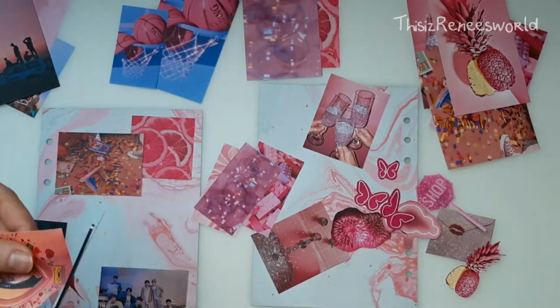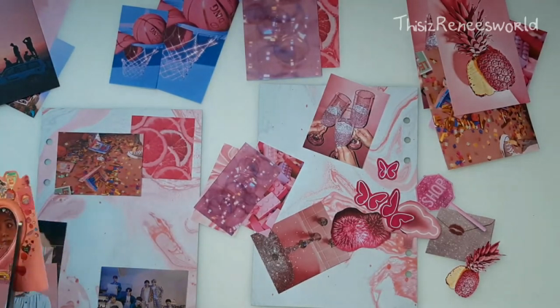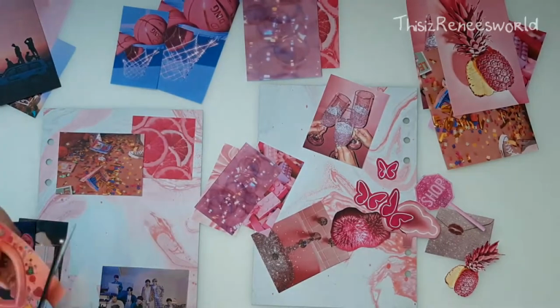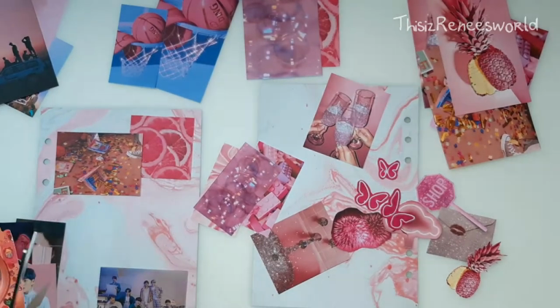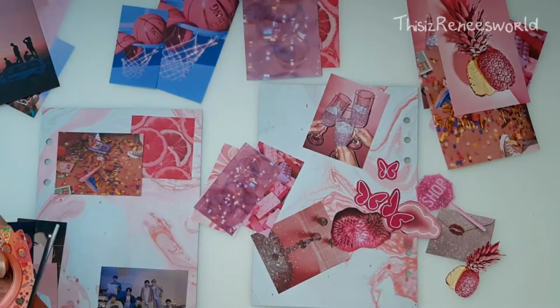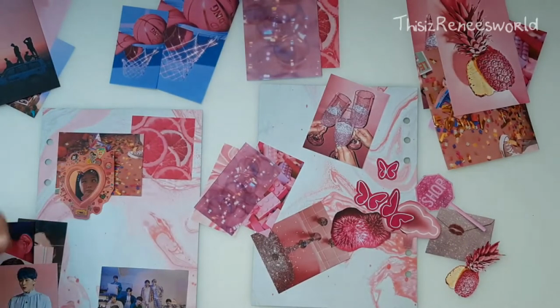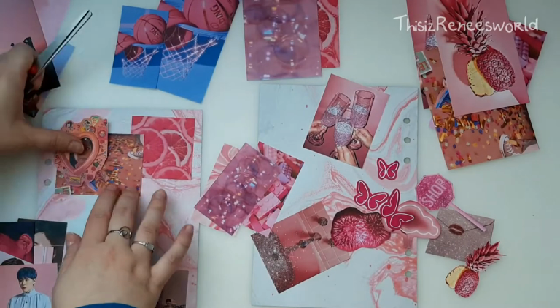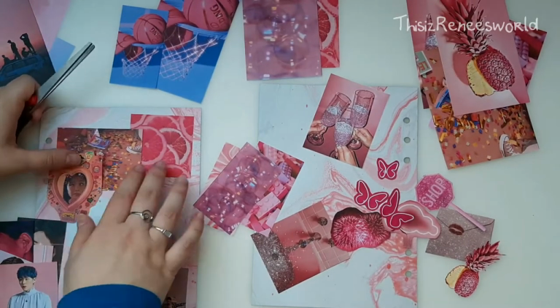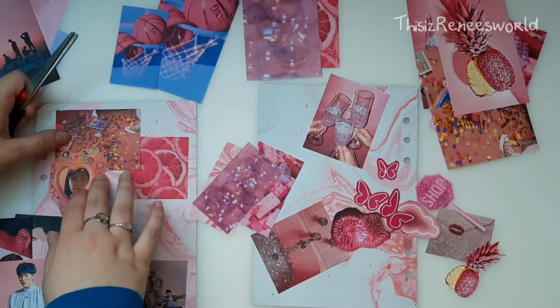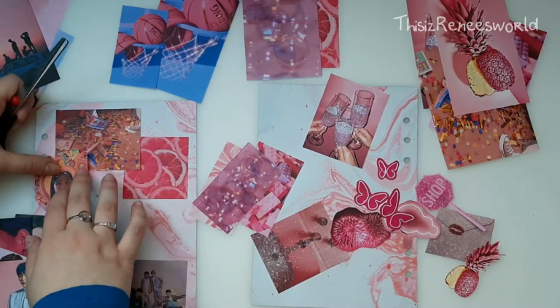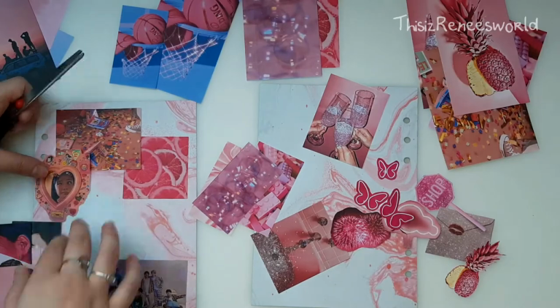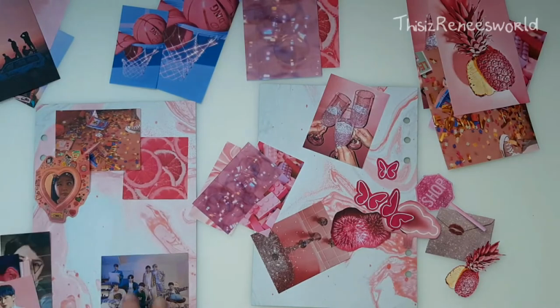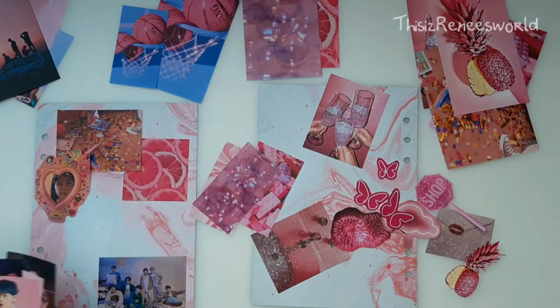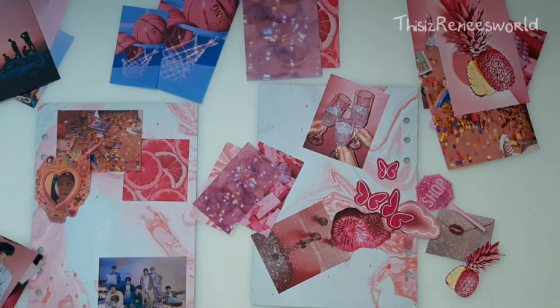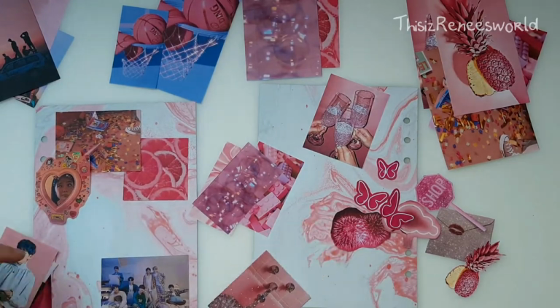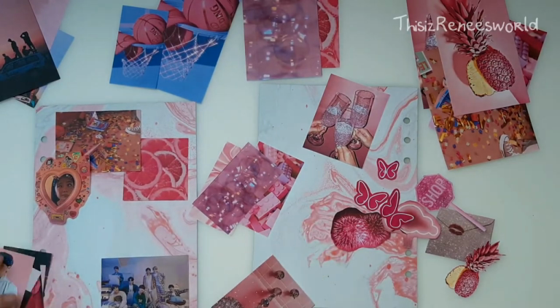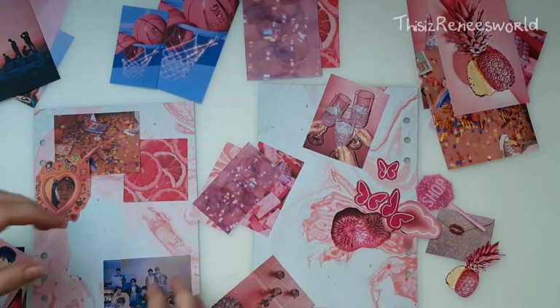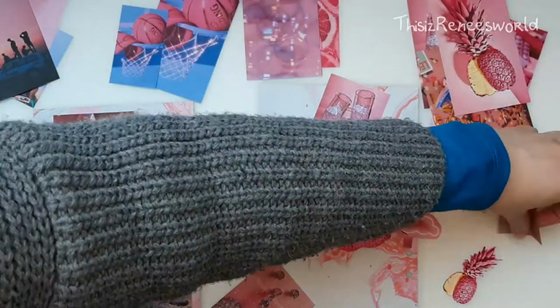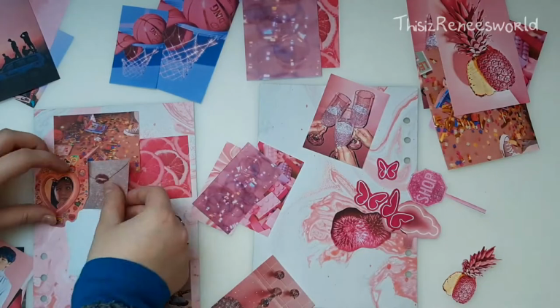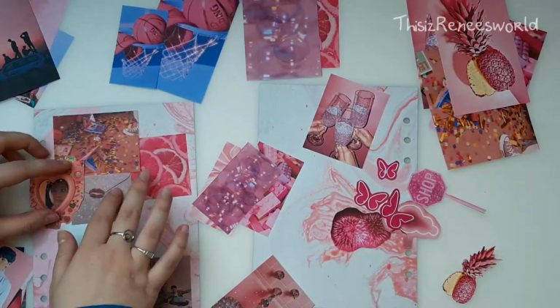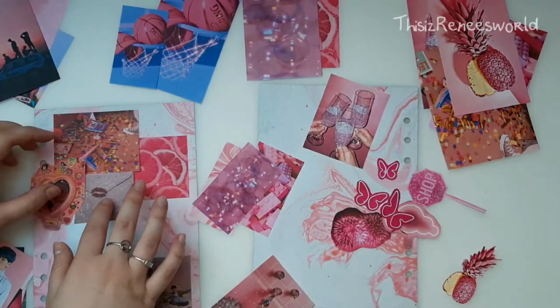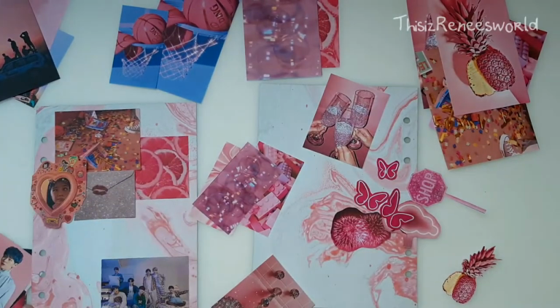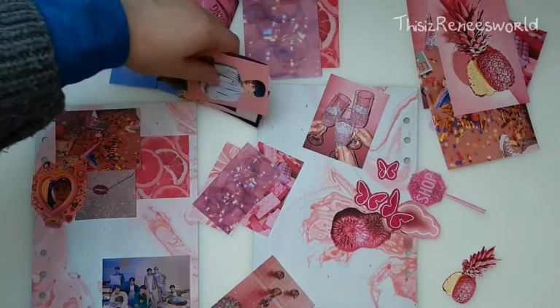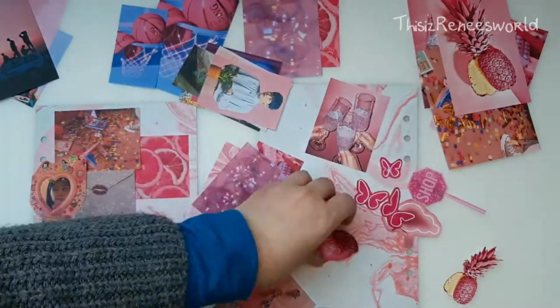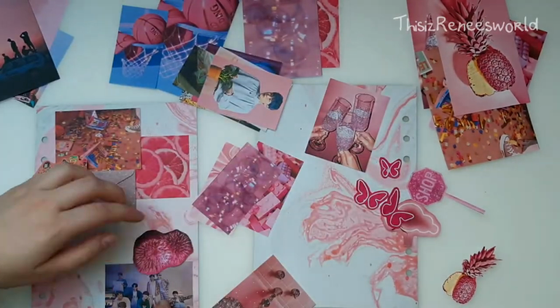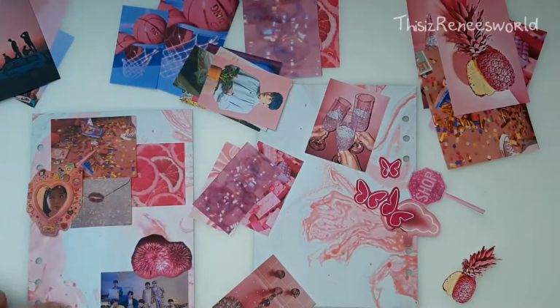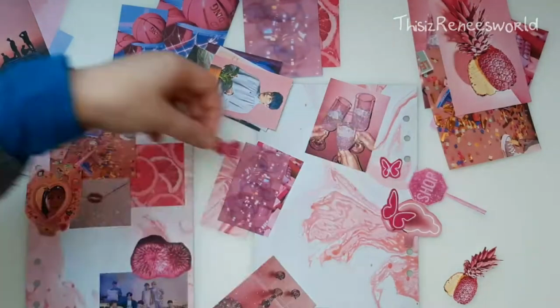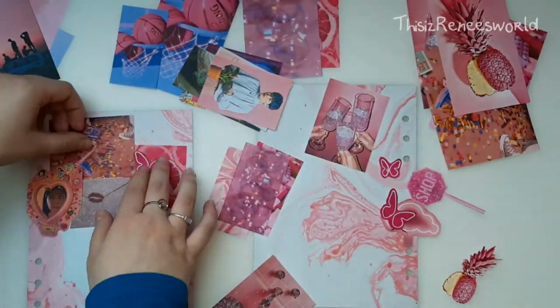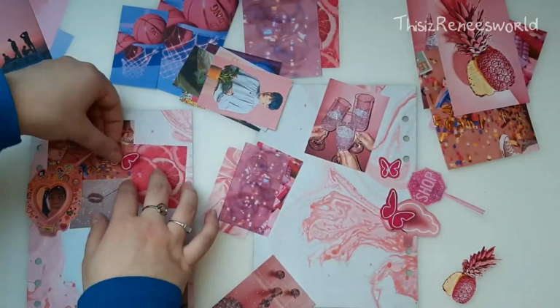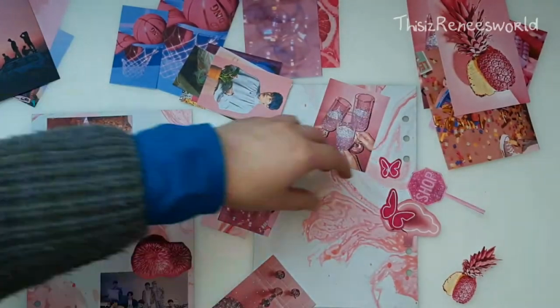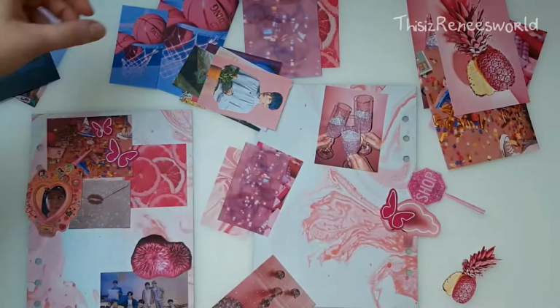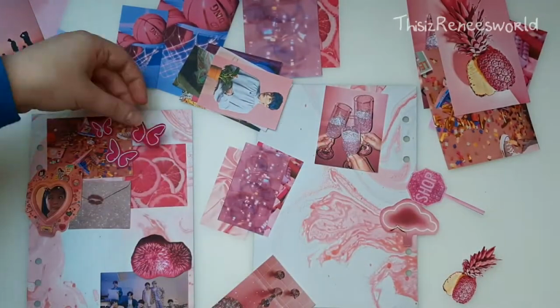But to make it less in your face — hopefully, that was my goal at least — I decided to just go with one color, which is pink.